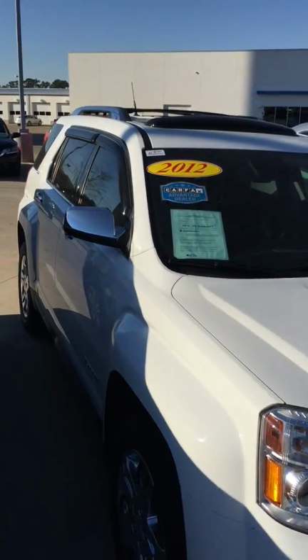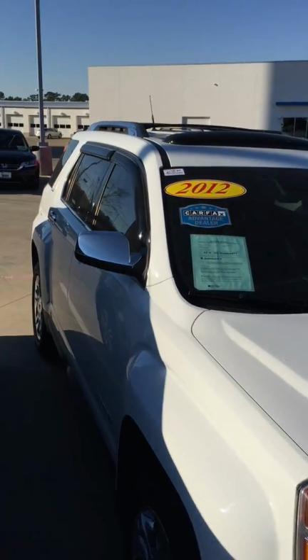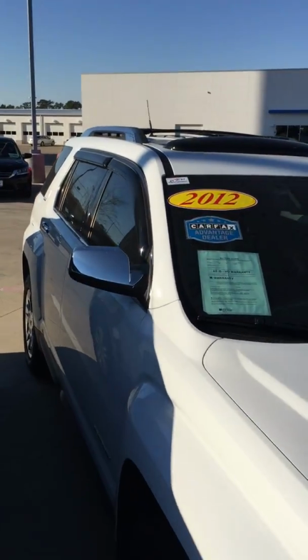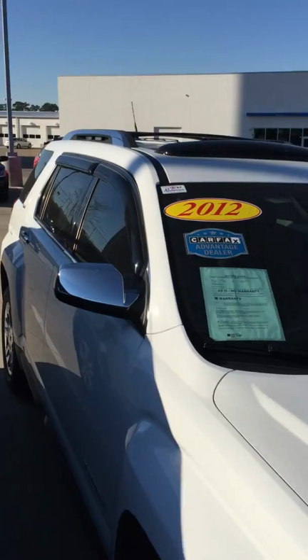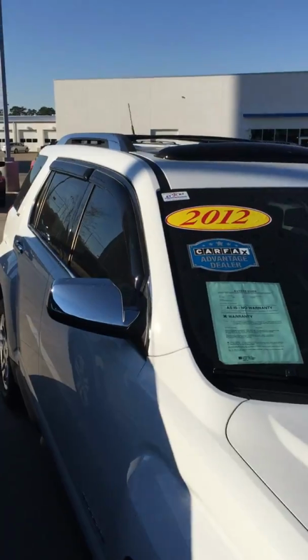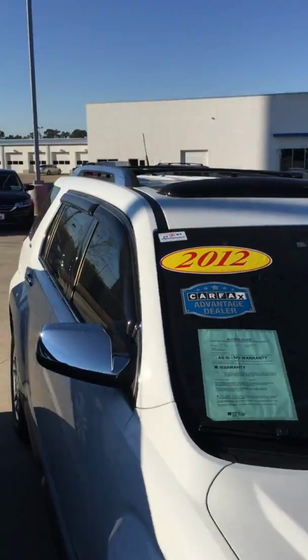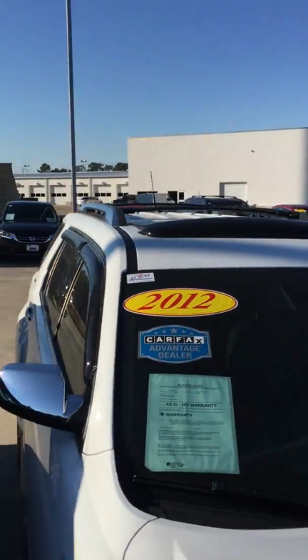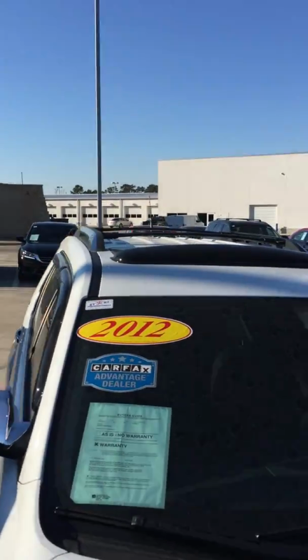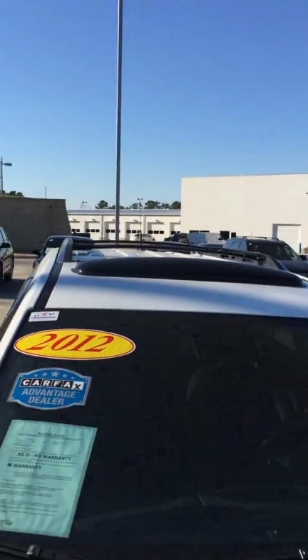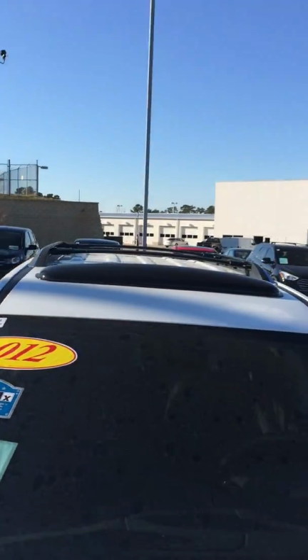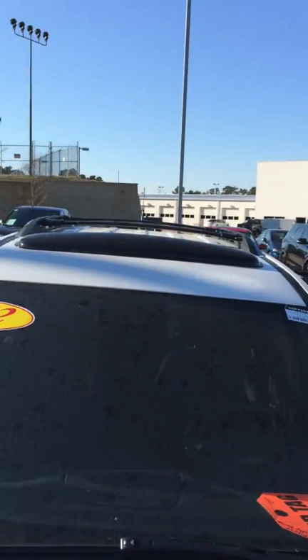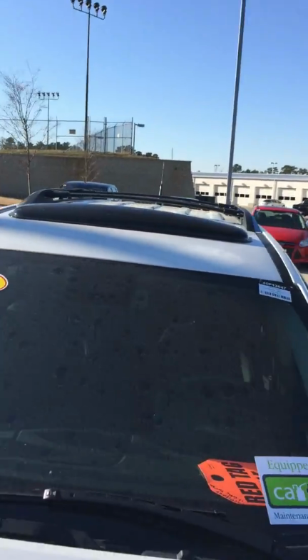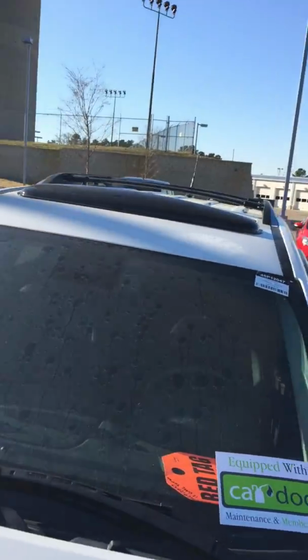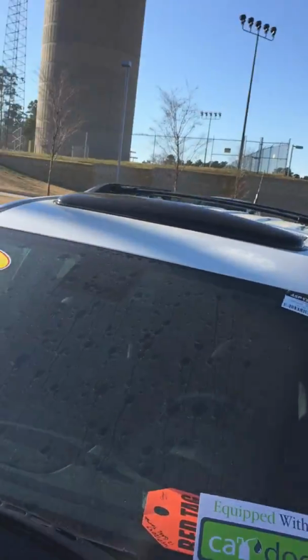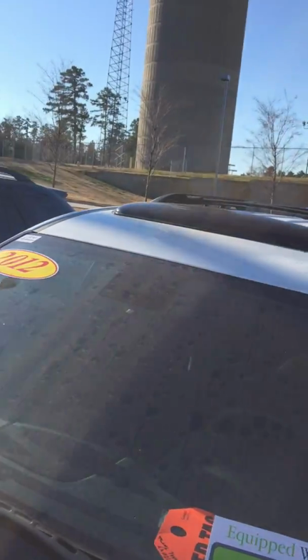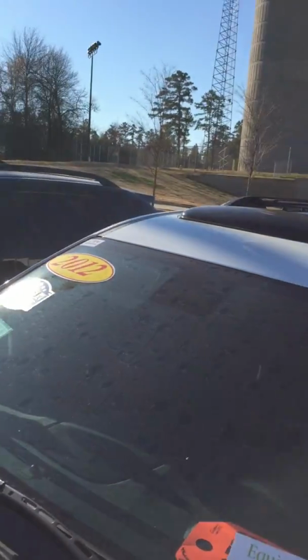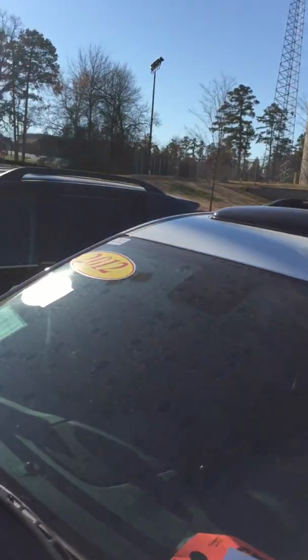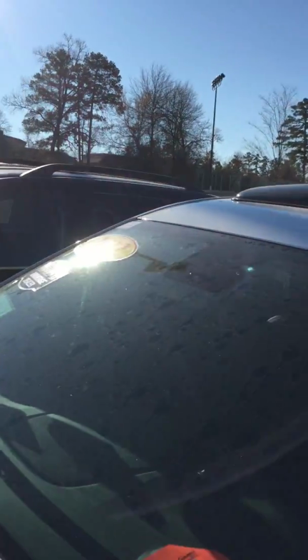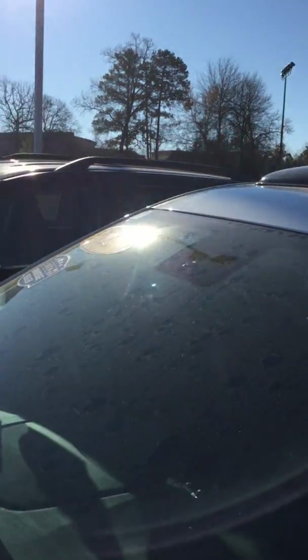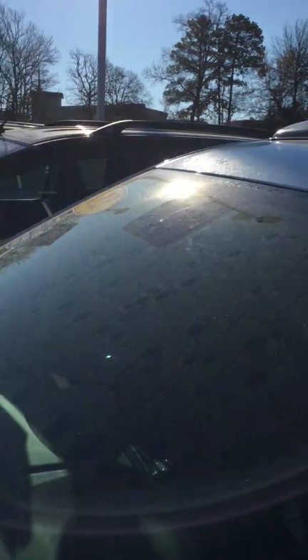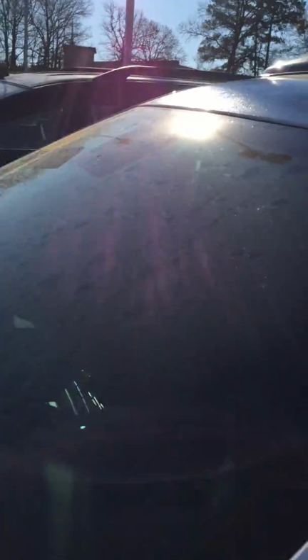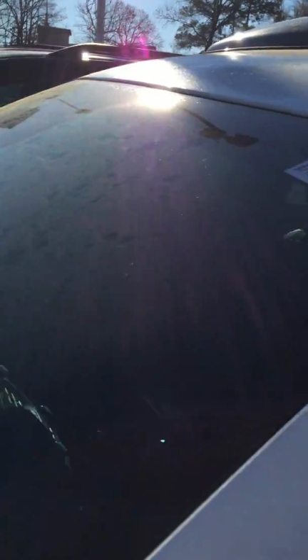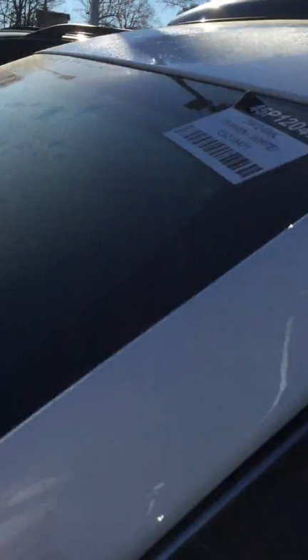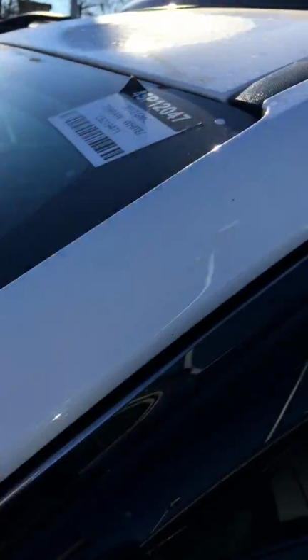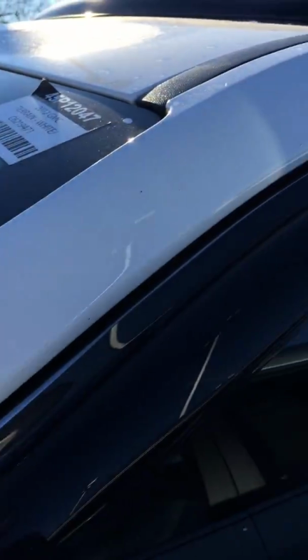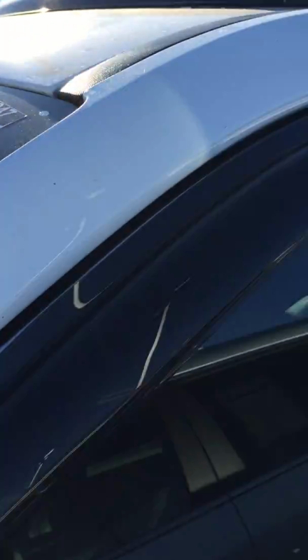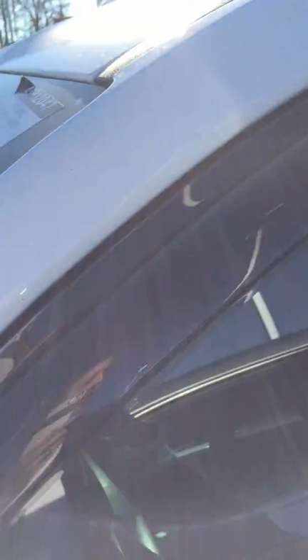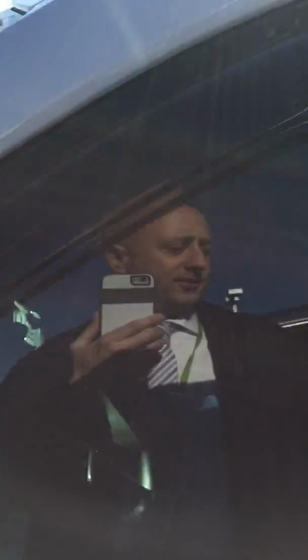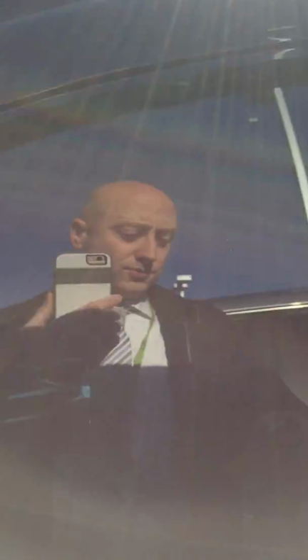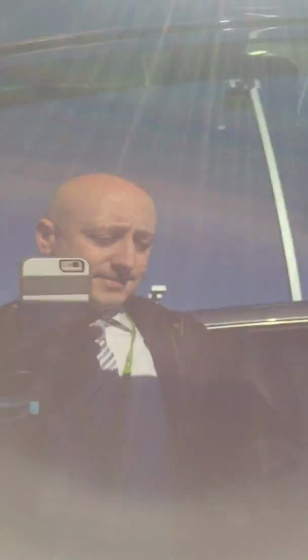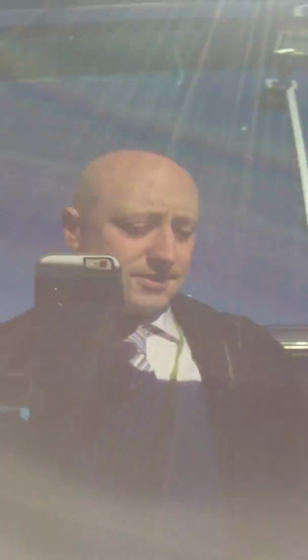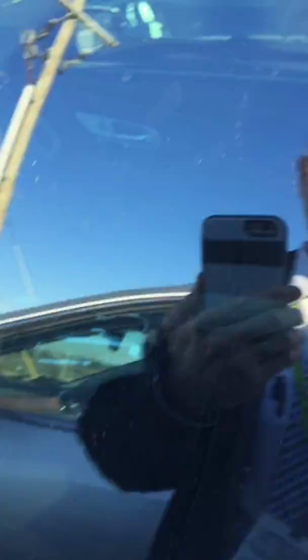2012 model. As you can see, it has a sunroof, luggage racks, and roof rails. It's part of our Red Tag Sales event — it's been discounted $2,000 already.